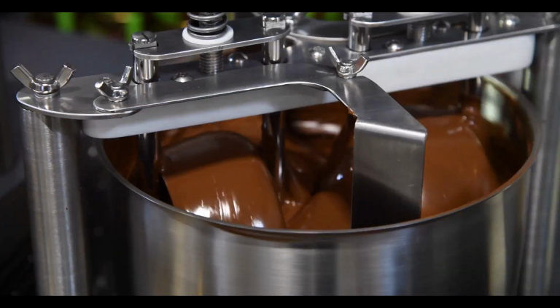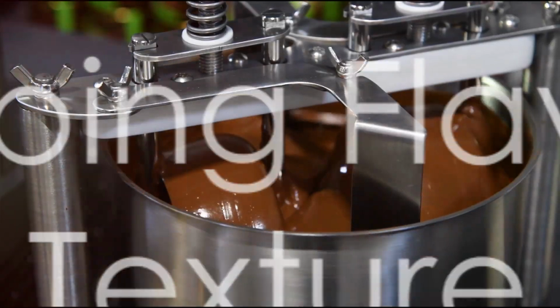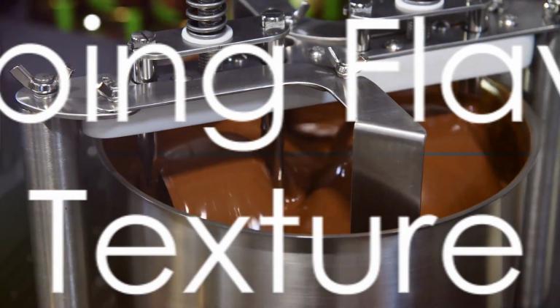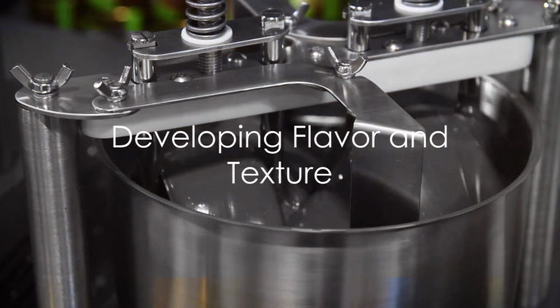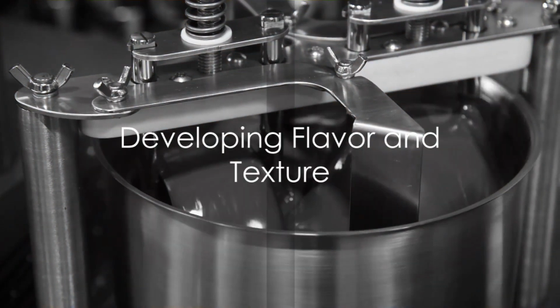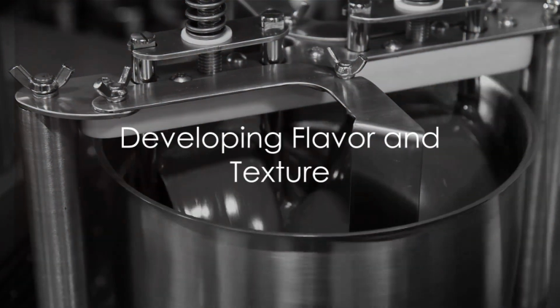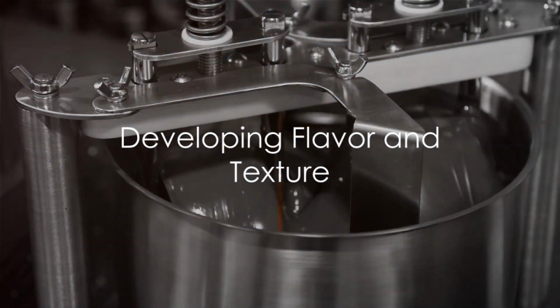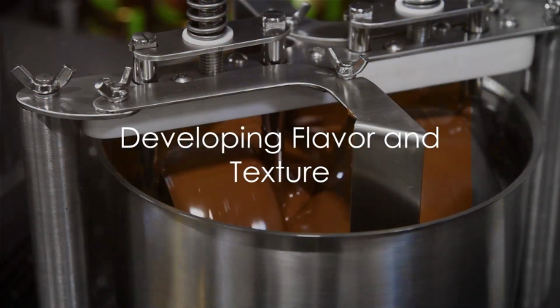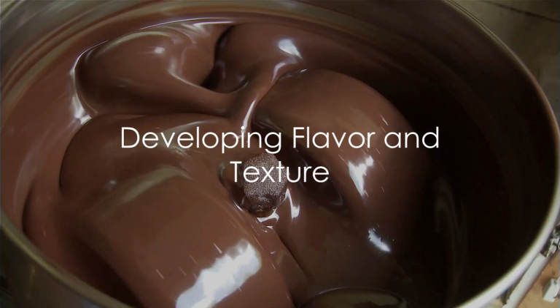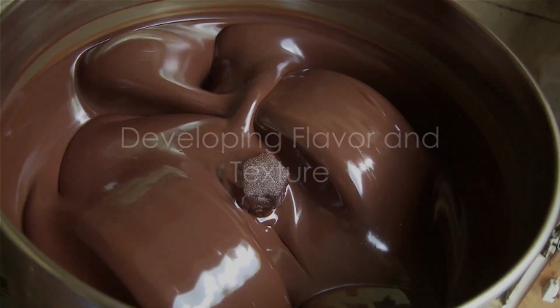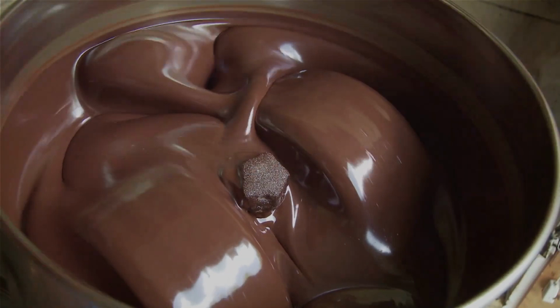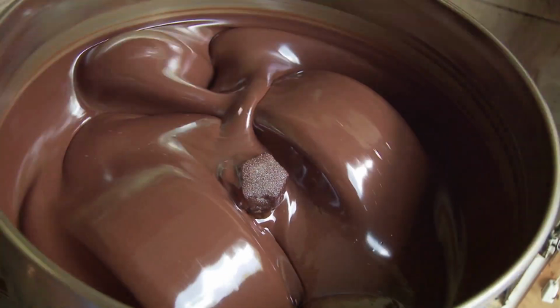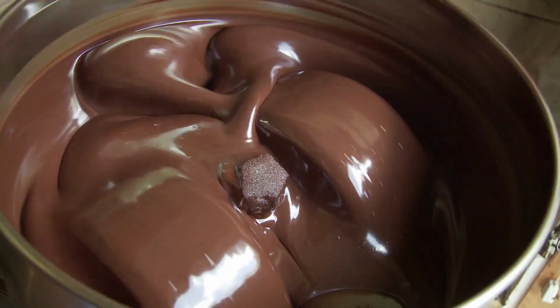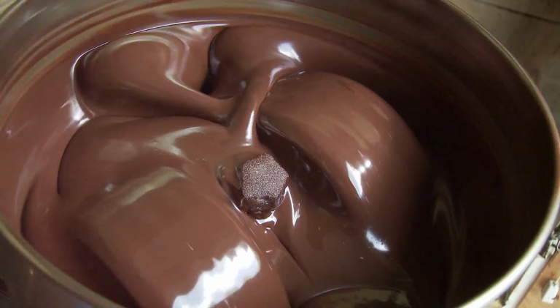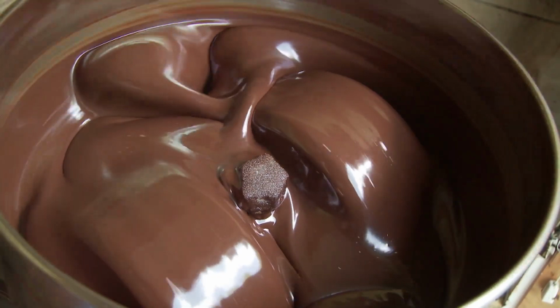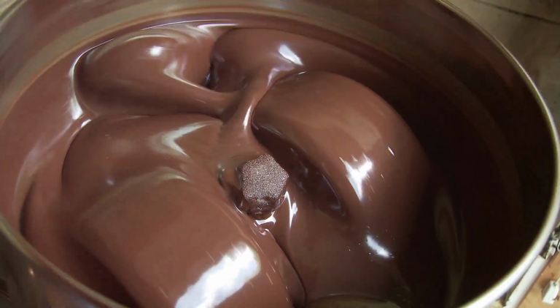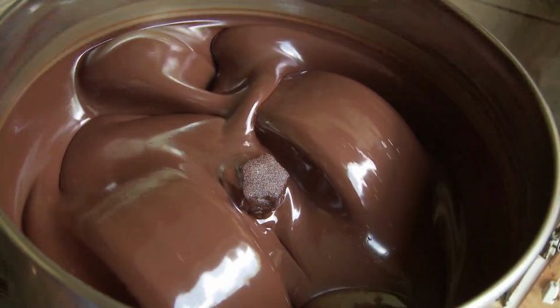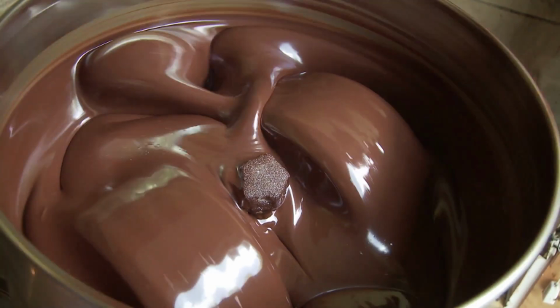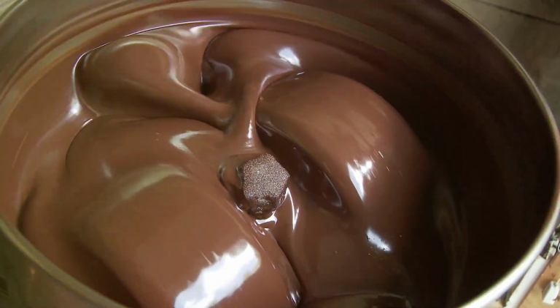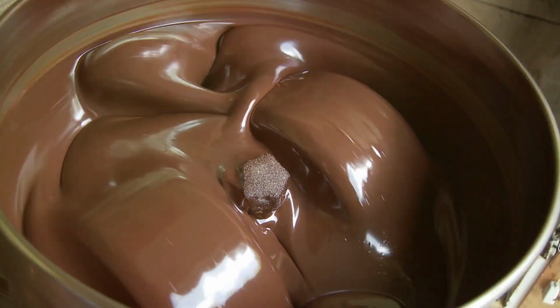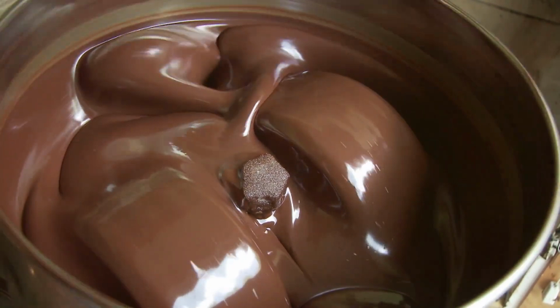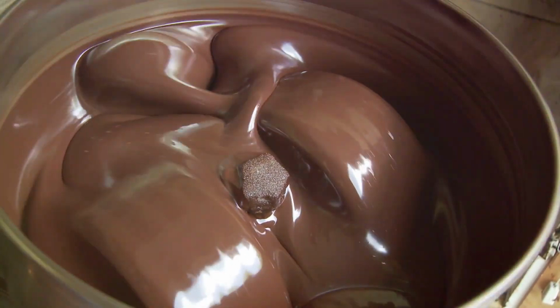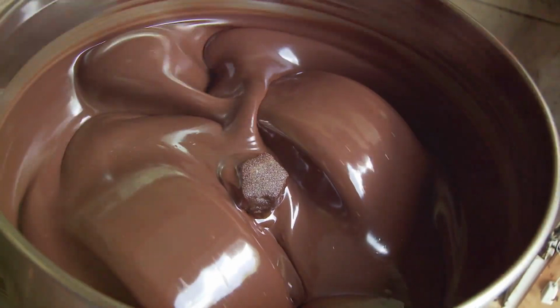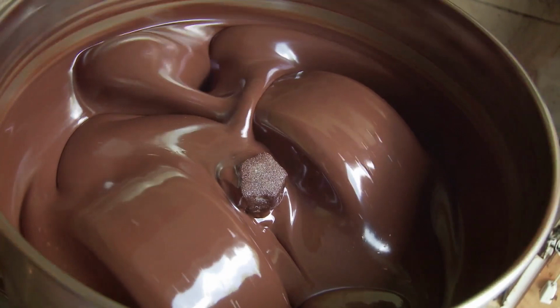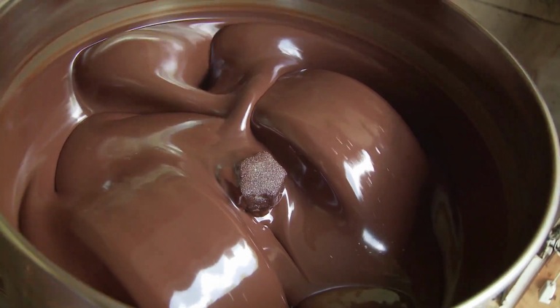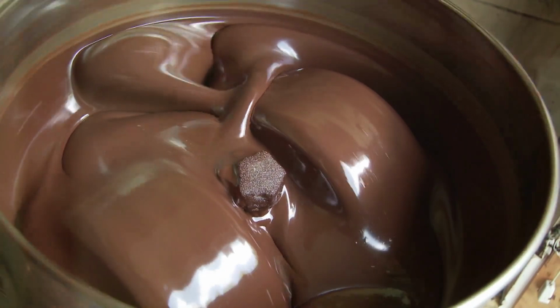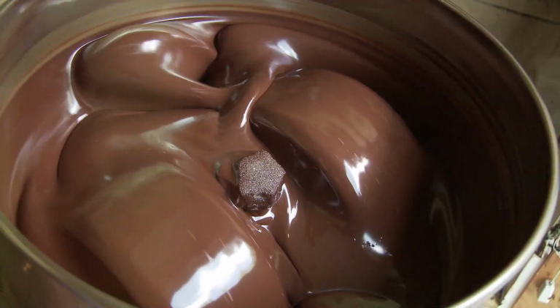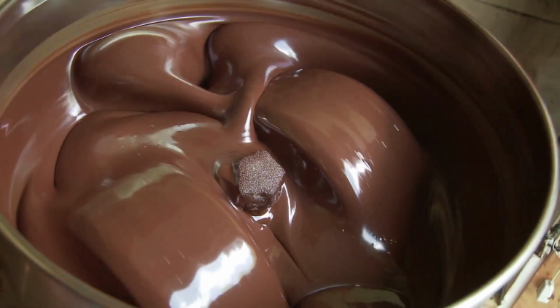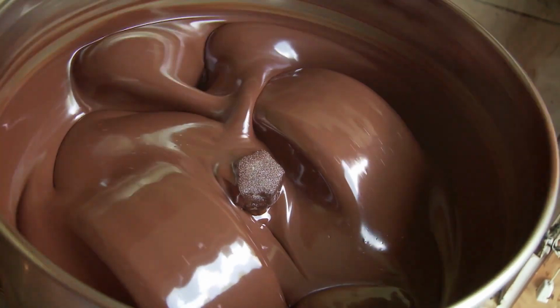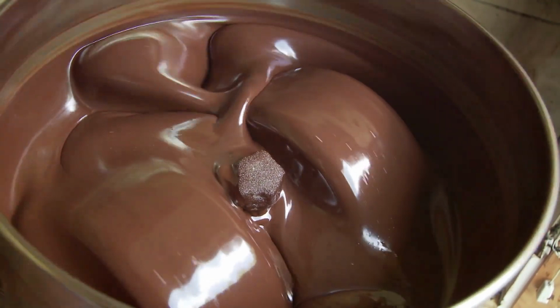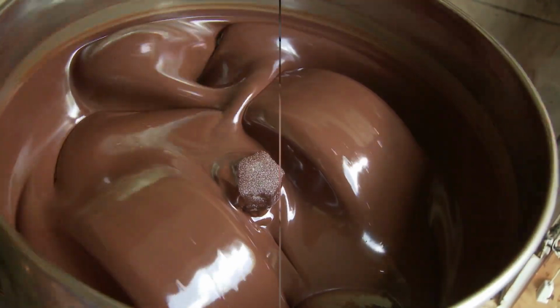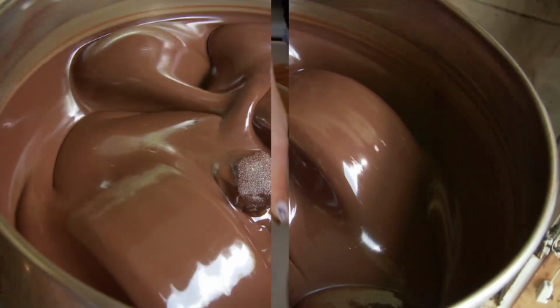Step 6: Conching. This process involves heating and grinding the chocolate liquor for several hours. This helps in developing the flavor further and achieving a smooth texture.